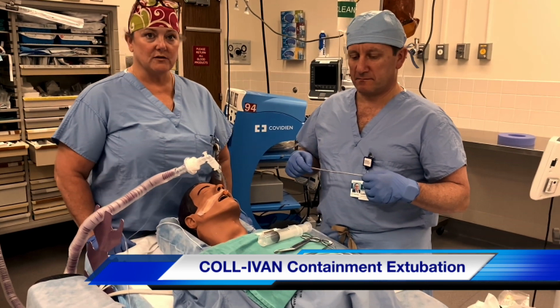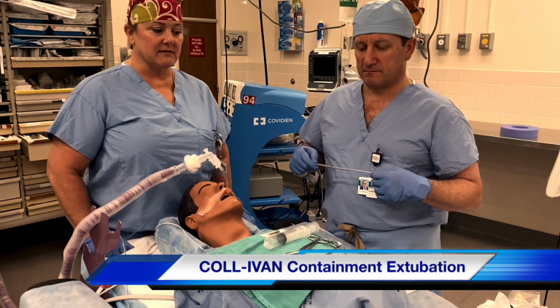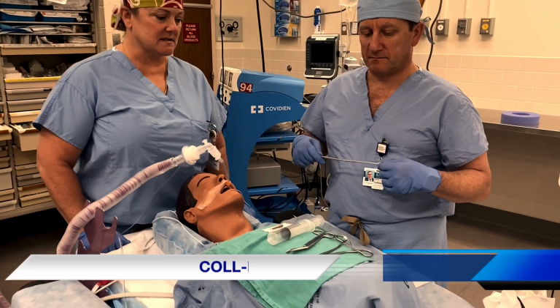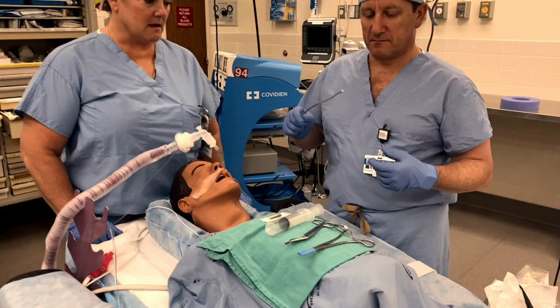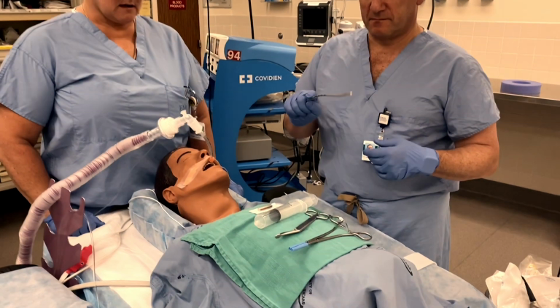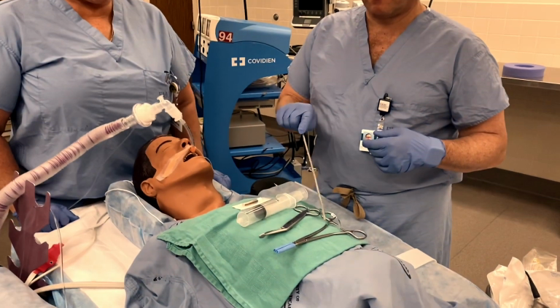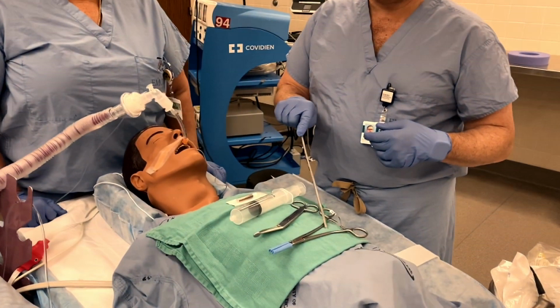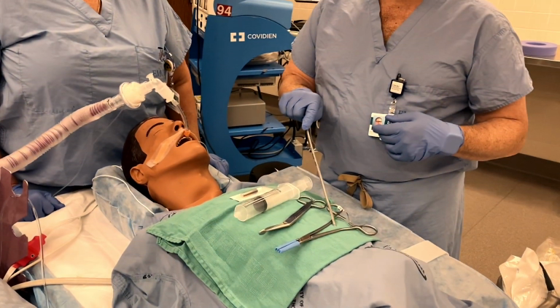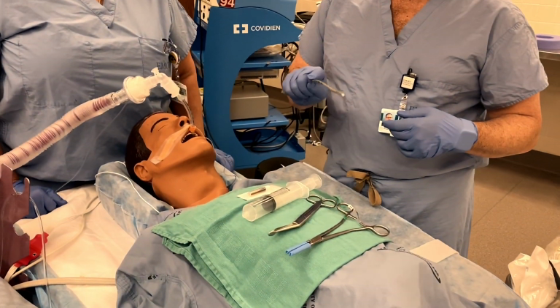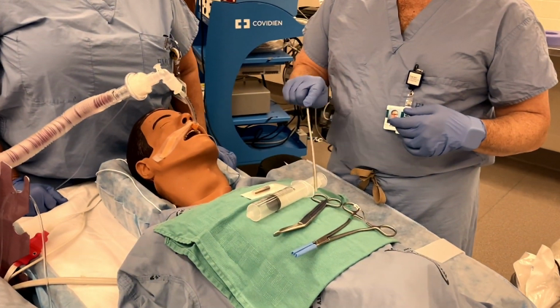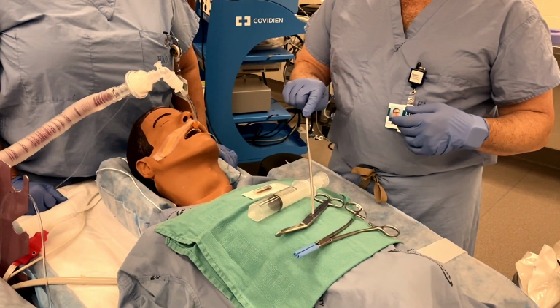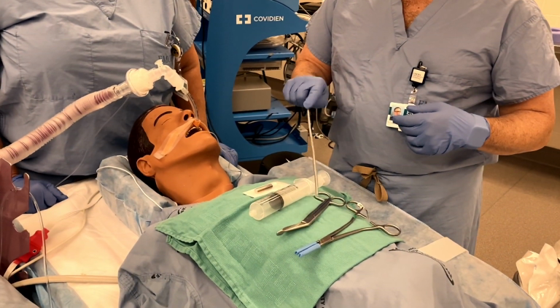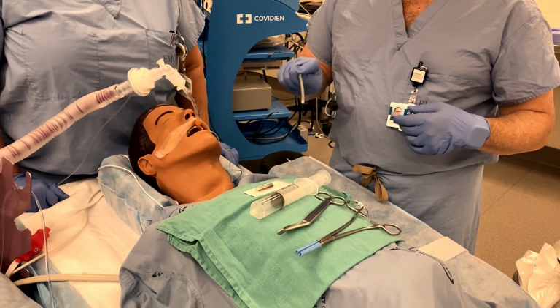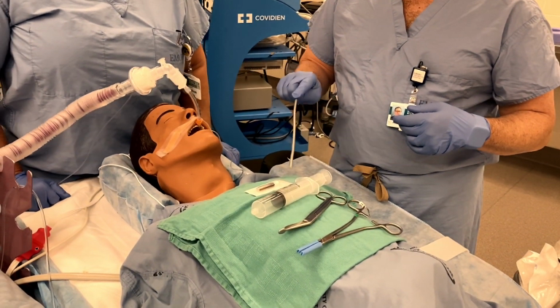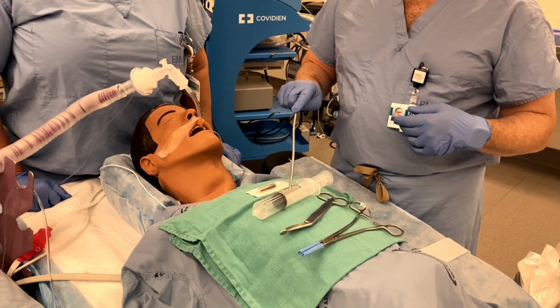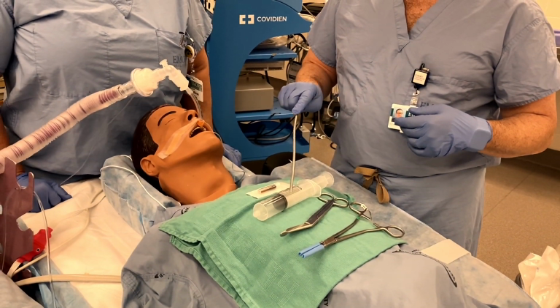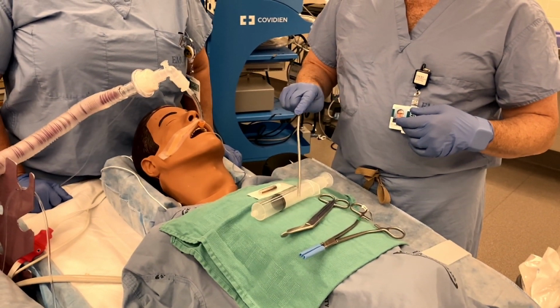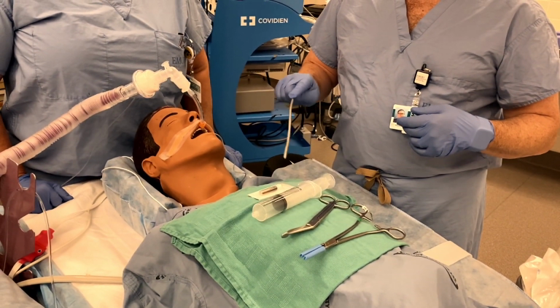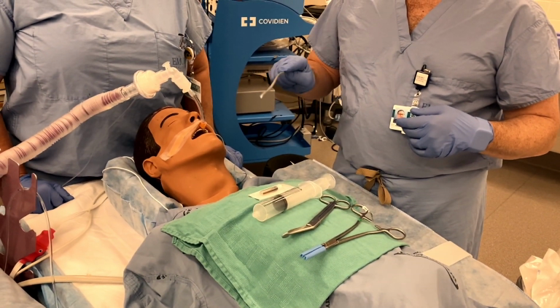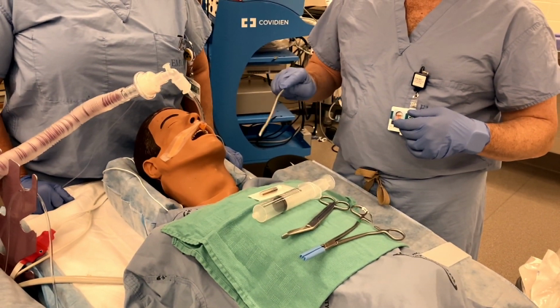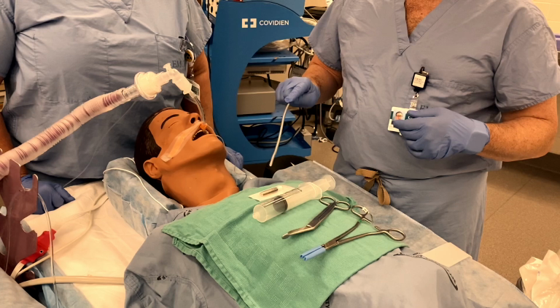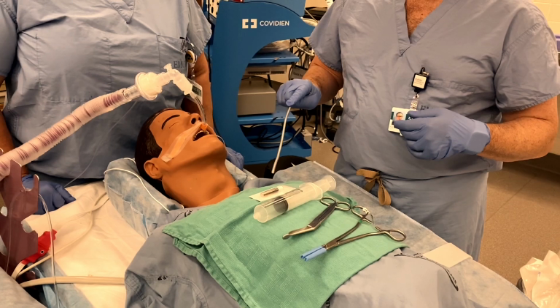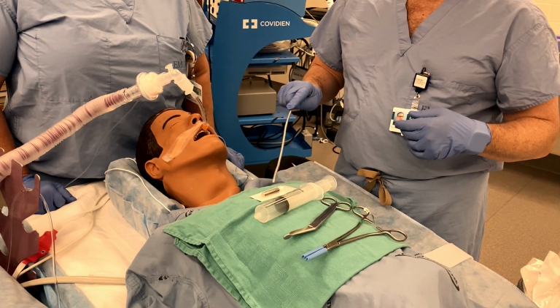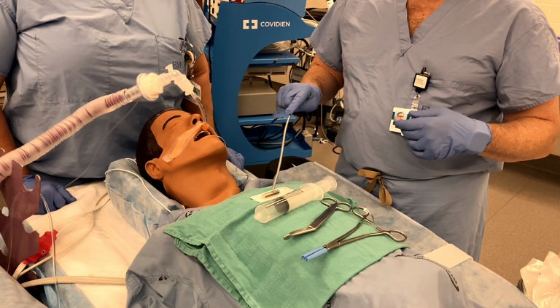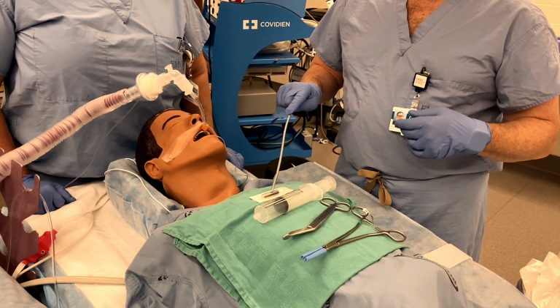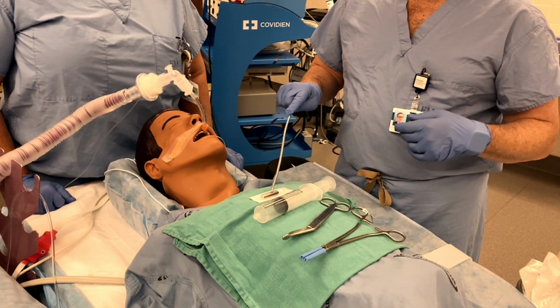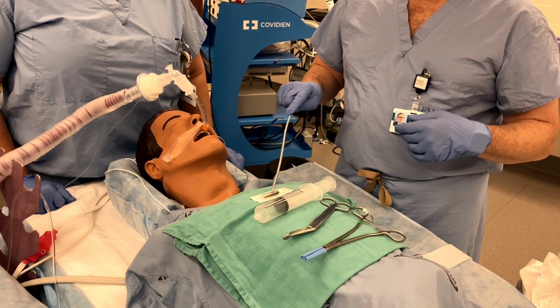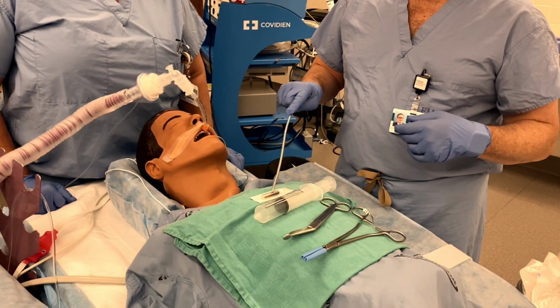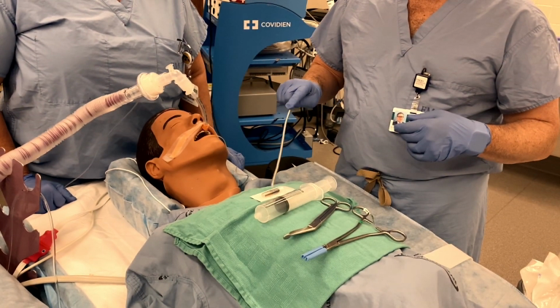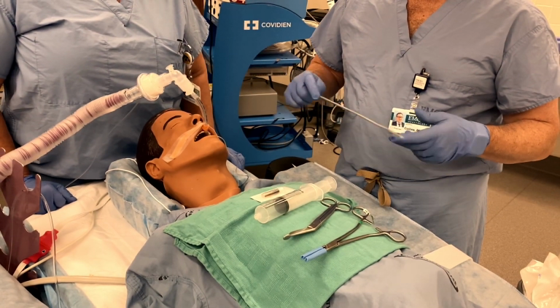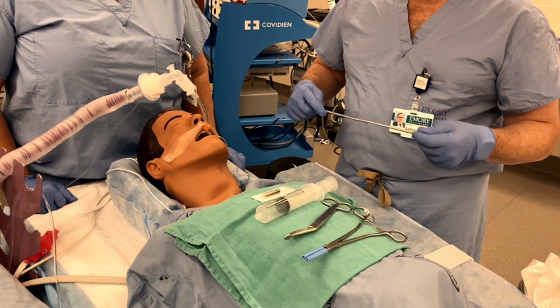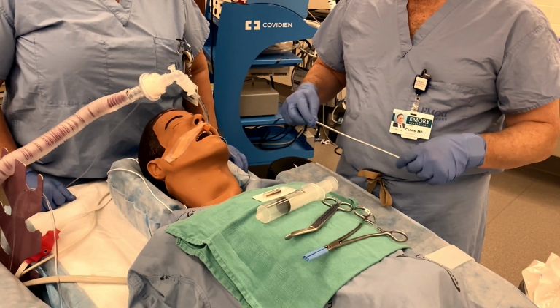What you'll need for this: a clamp, scissors, a 50cc syringe preloaded with about 20 to 30 mils of air, and some benzoin or mastosol.